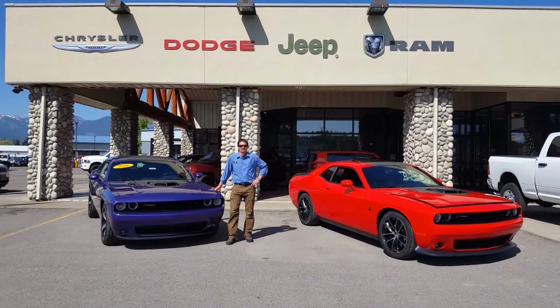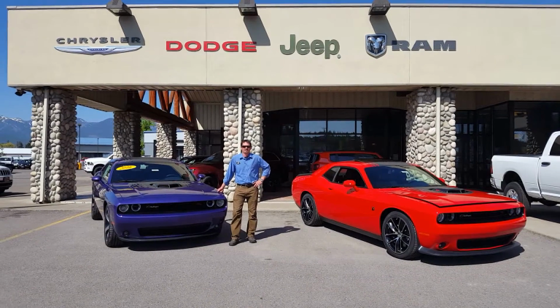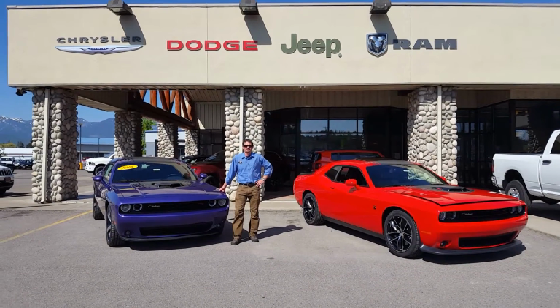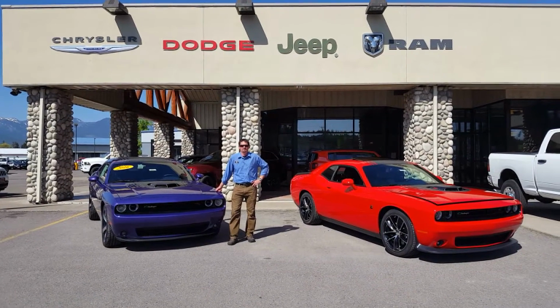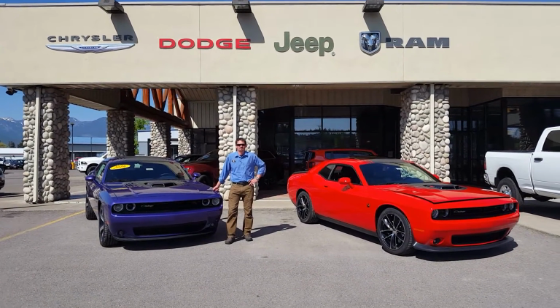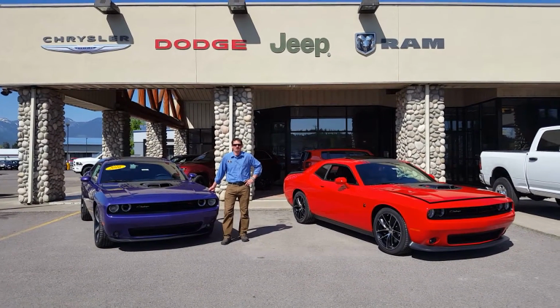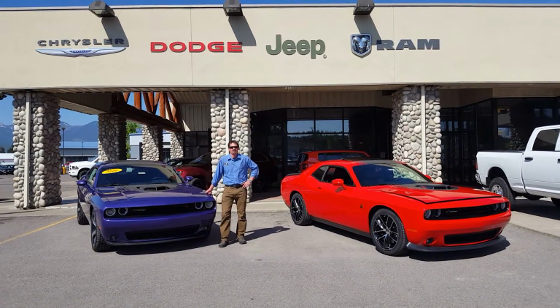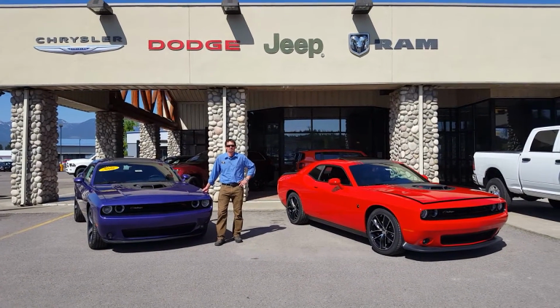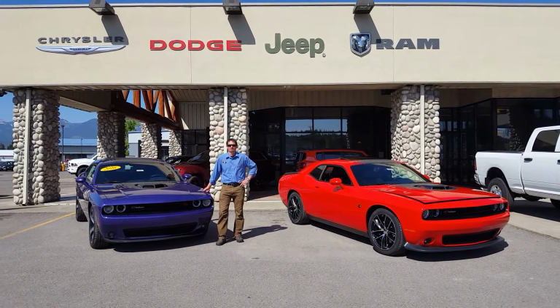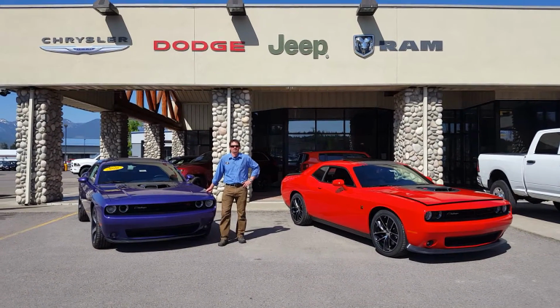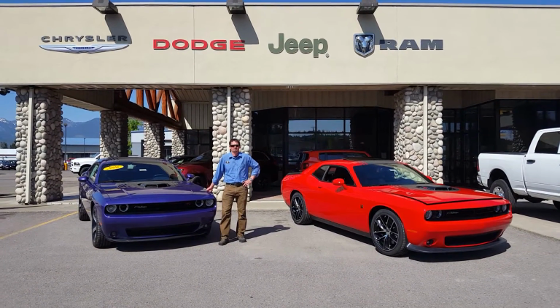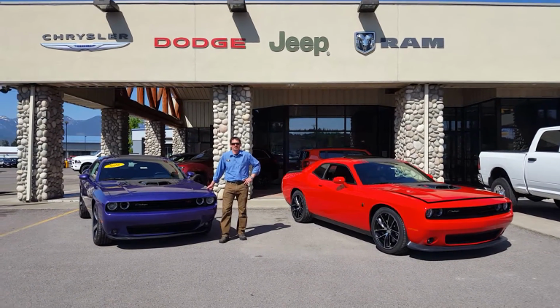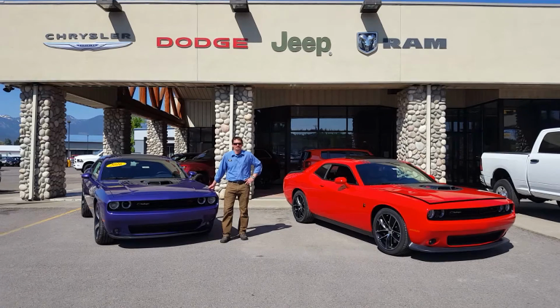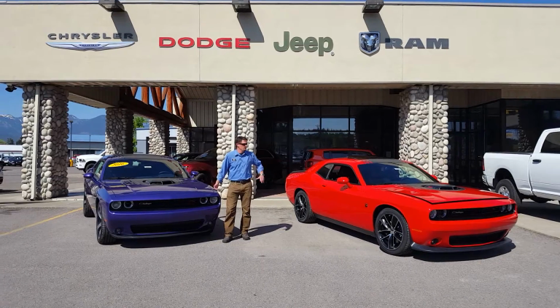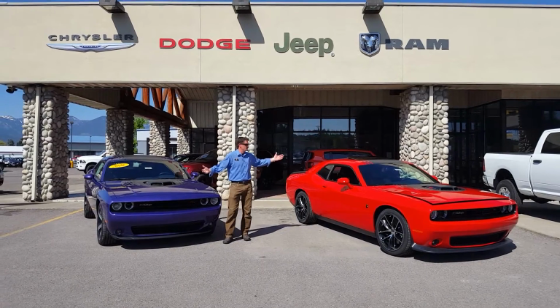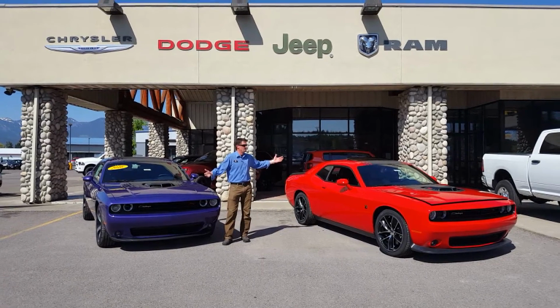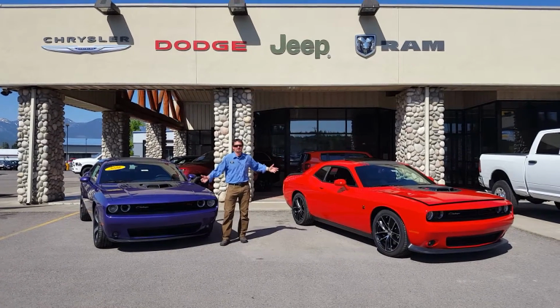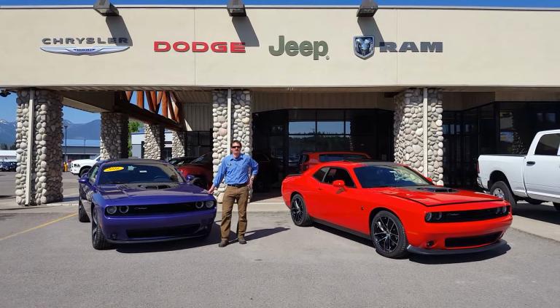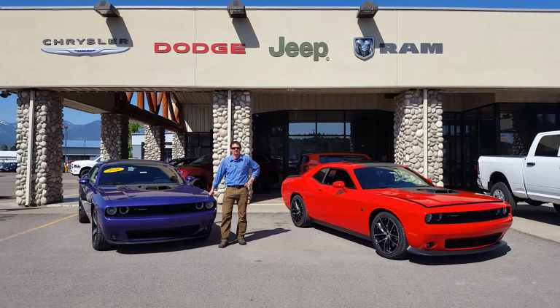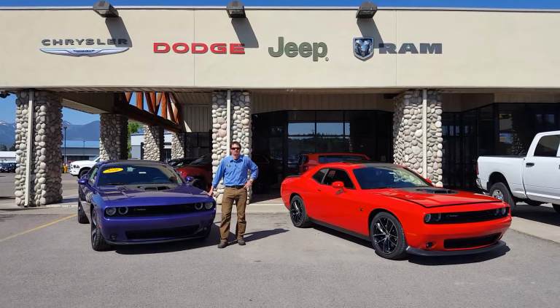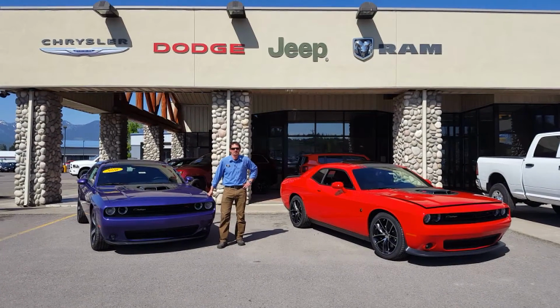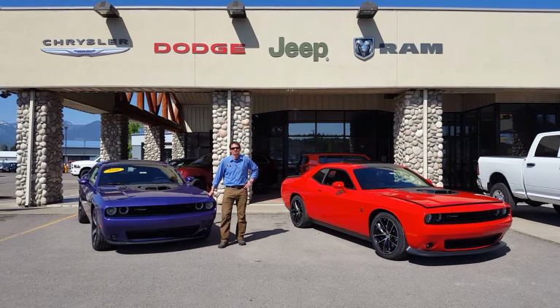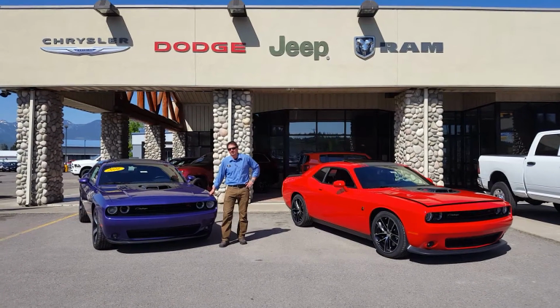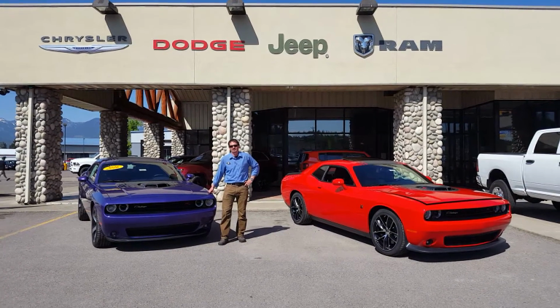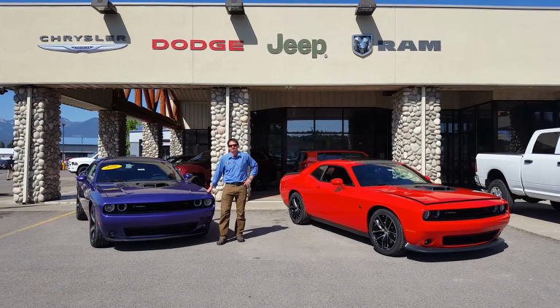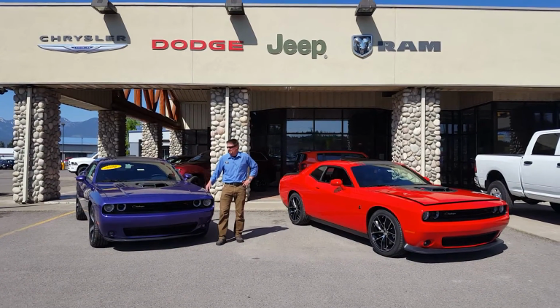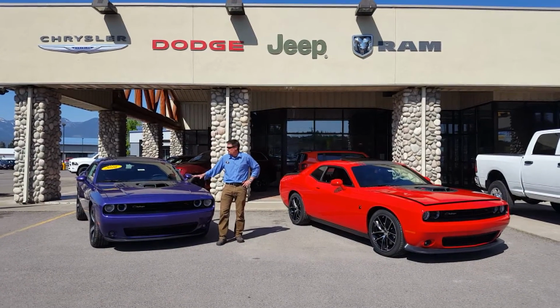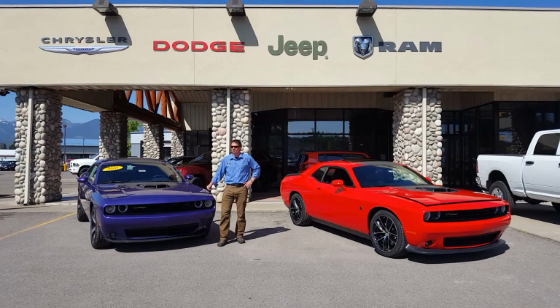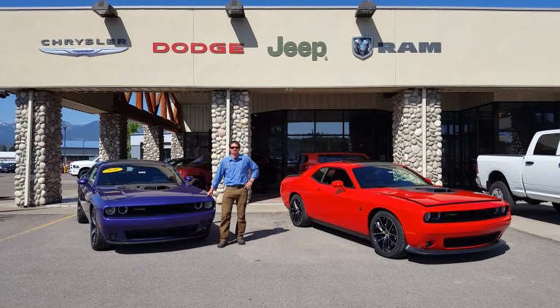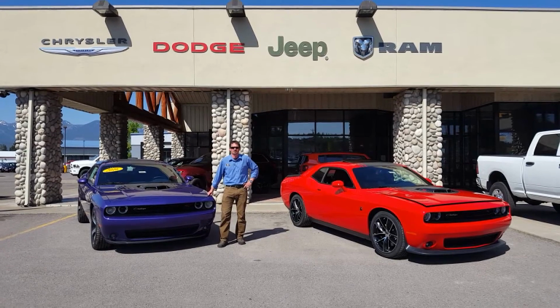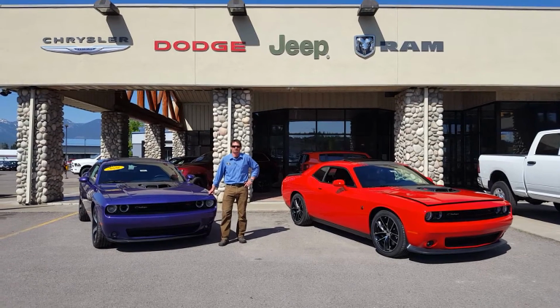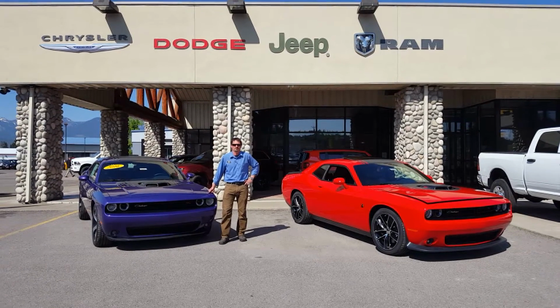Hey guys, Aaron Ferris from Don K here in beautiful Whitefish, Montana. We had the Shaker Sisters out today for a bath. Thought I'd take a minute and just kind of walk you through what makes these cars so special.